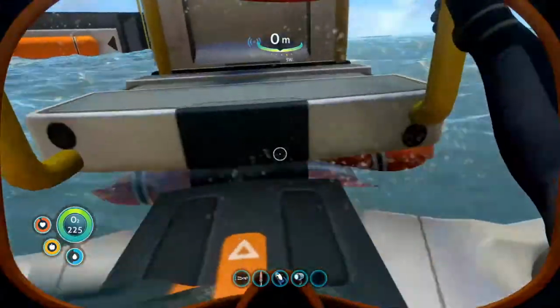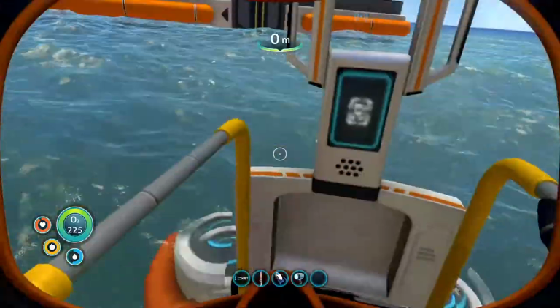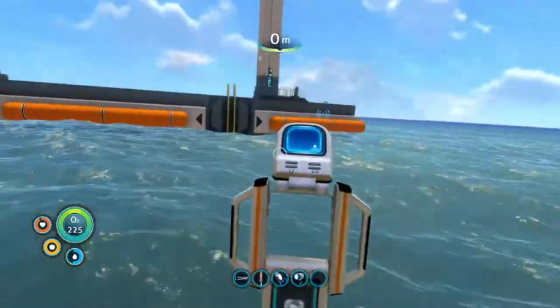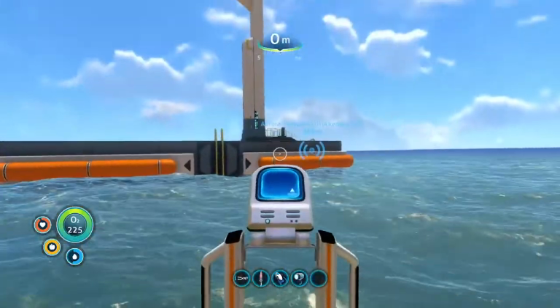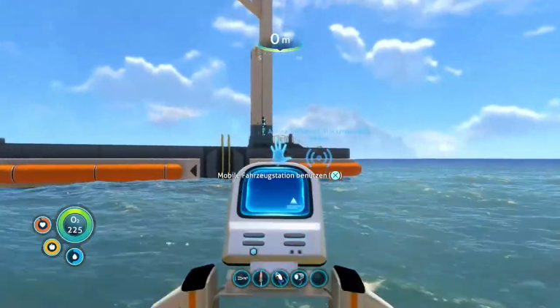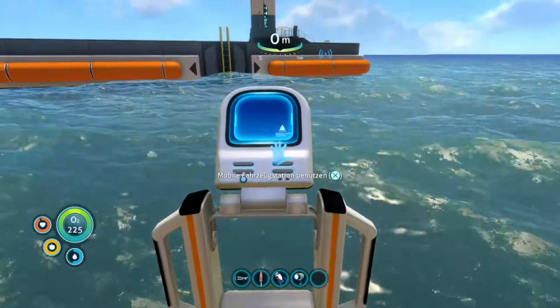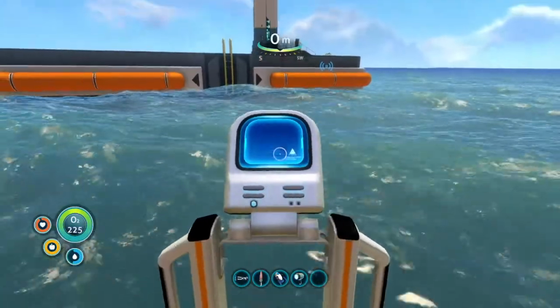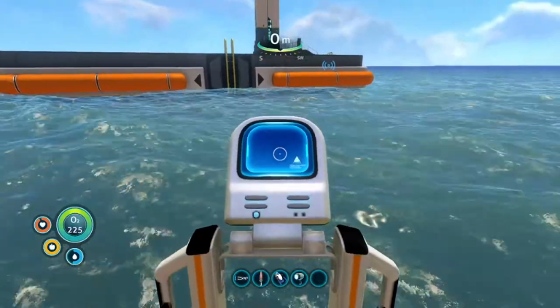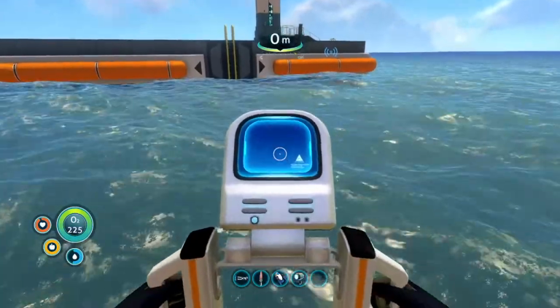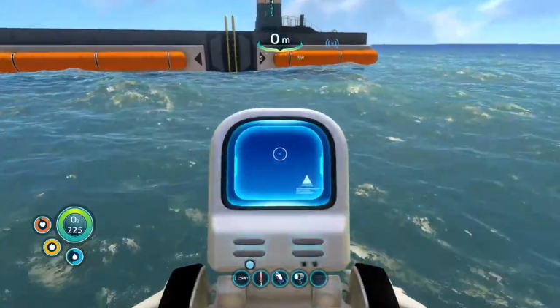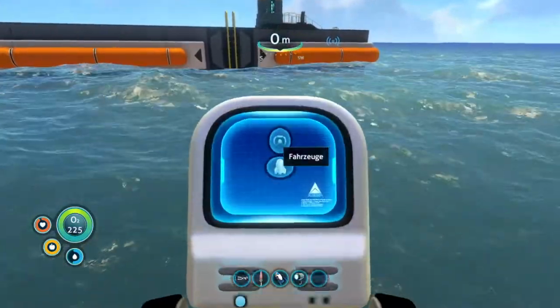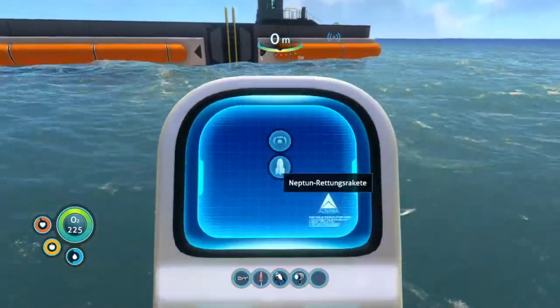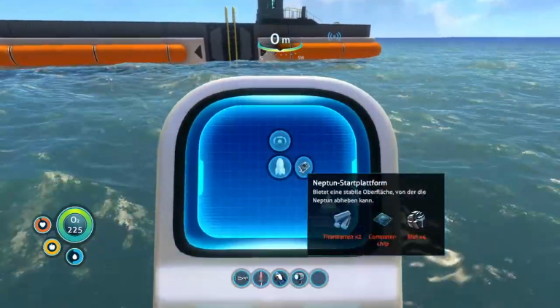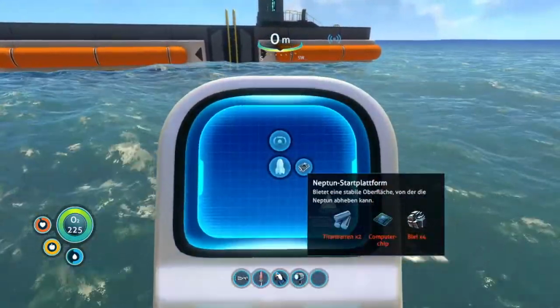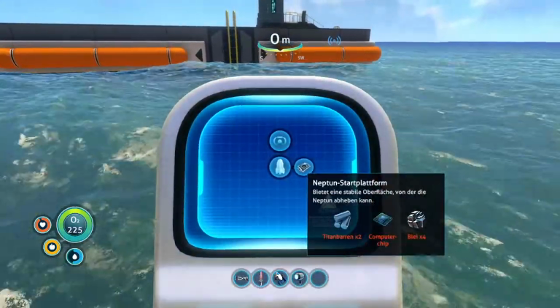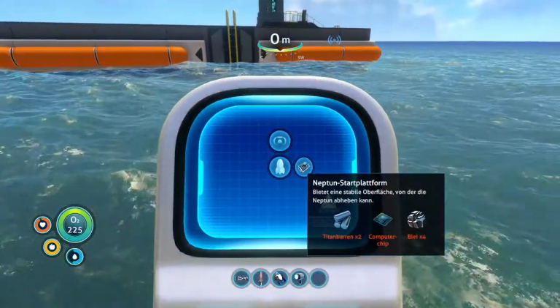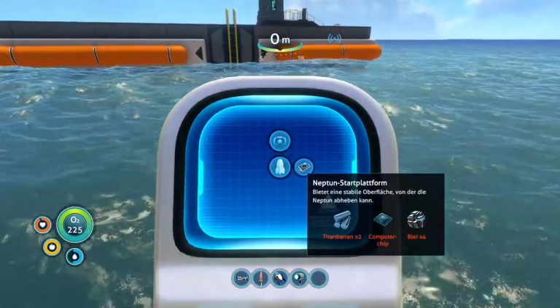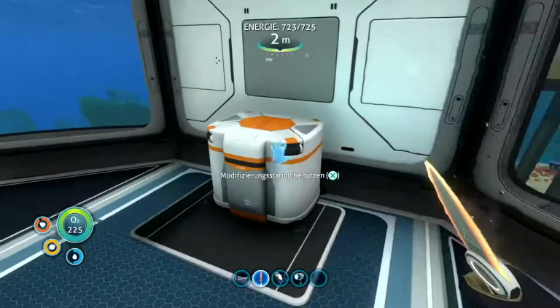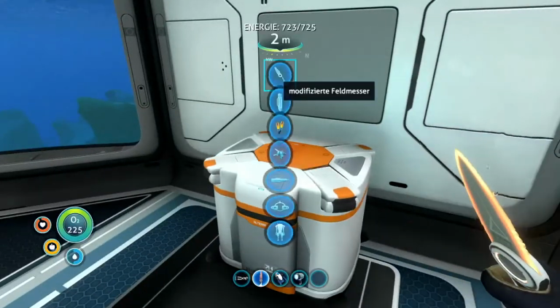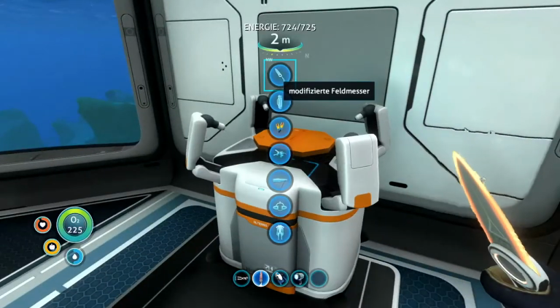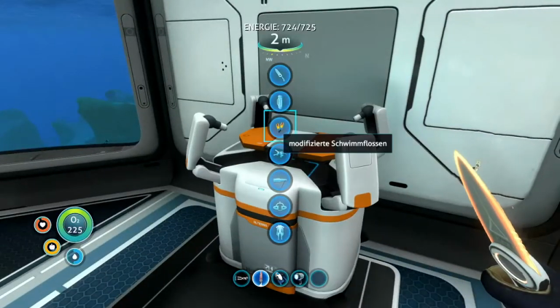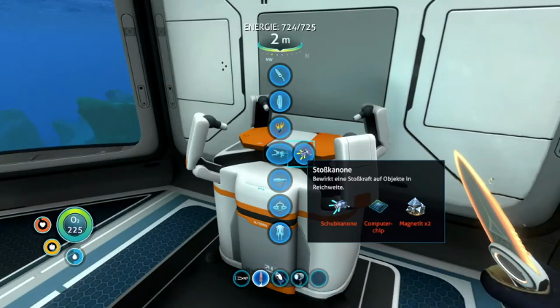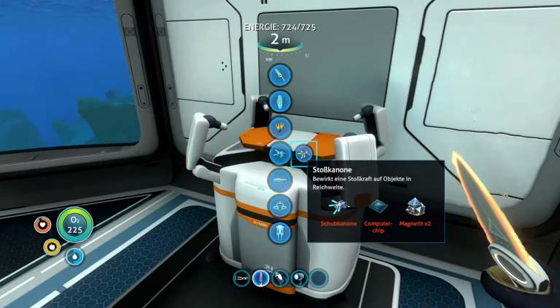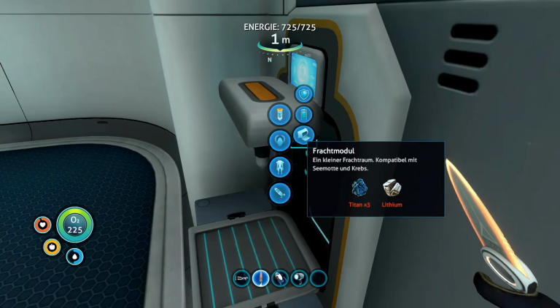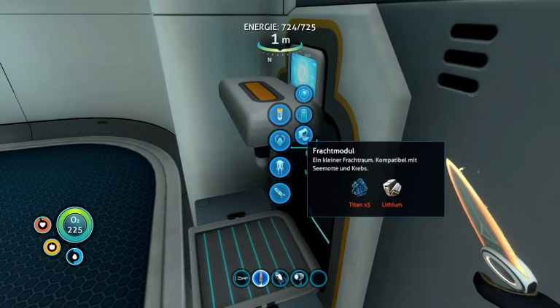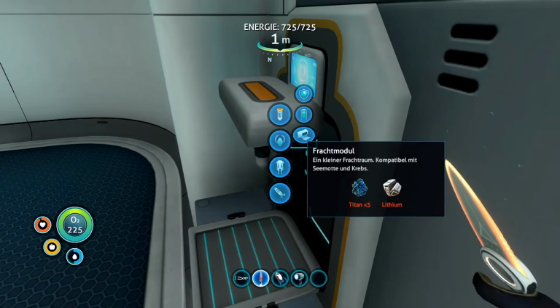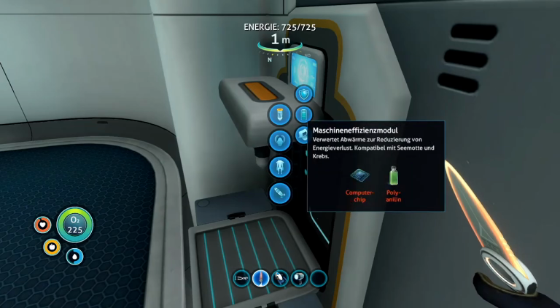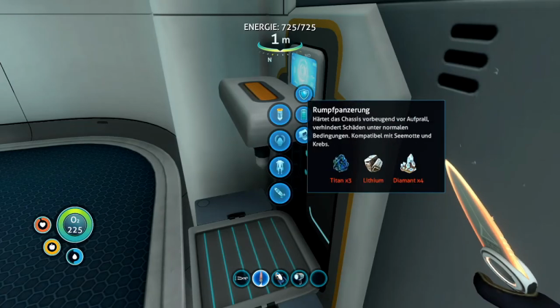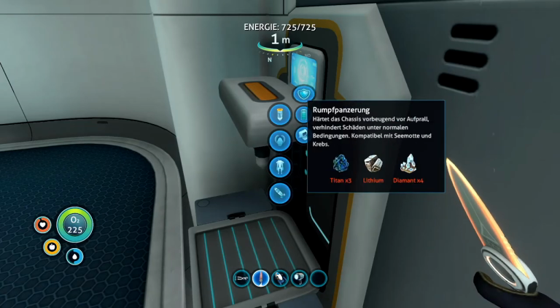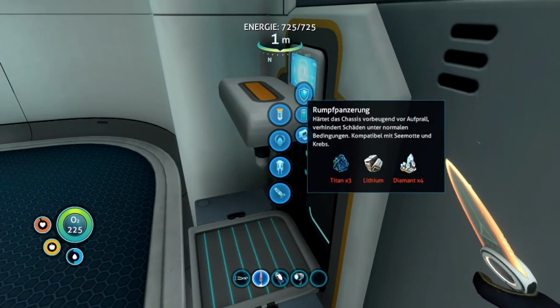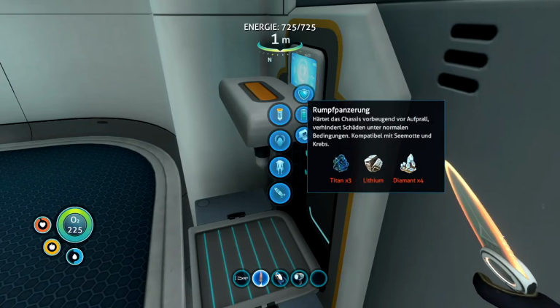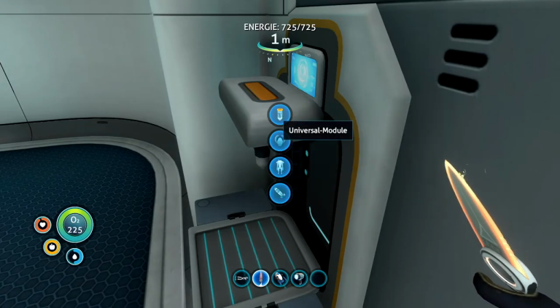It gets even more confusing when you go to another crafting station, such as the mobile vehicle bay, the modification station, or the fabricators of the scatter room or the moon pool.